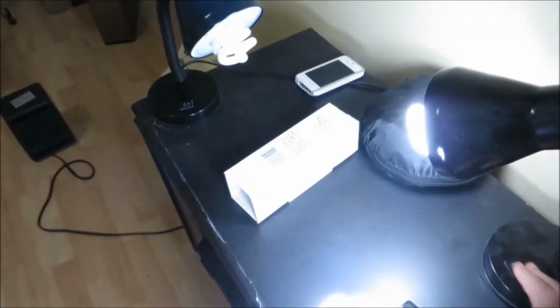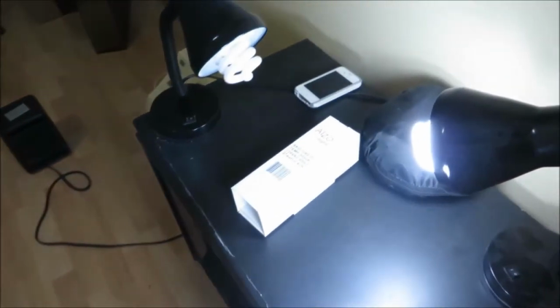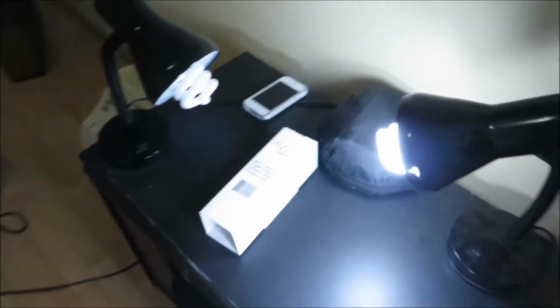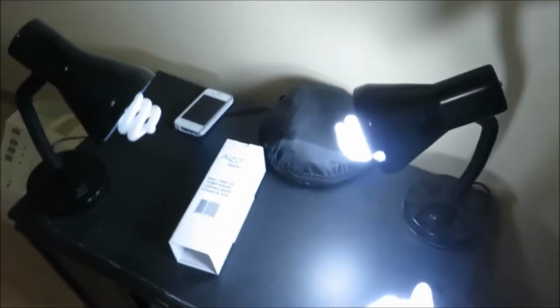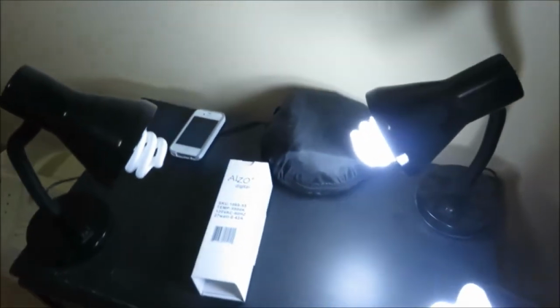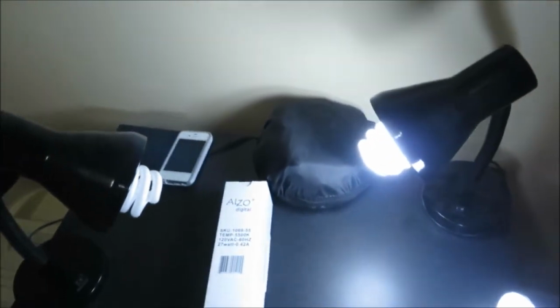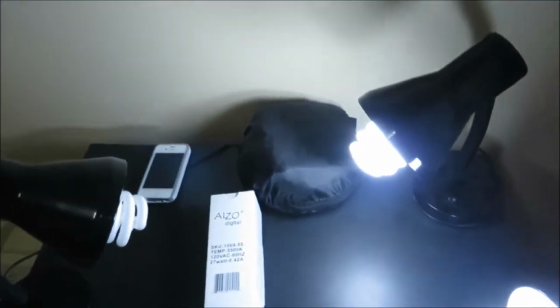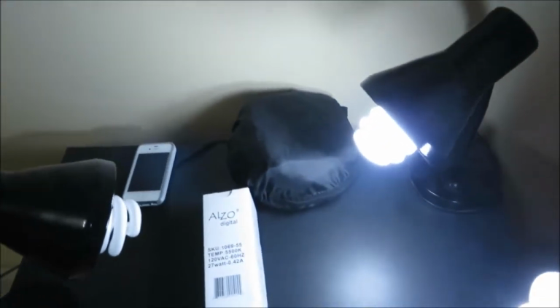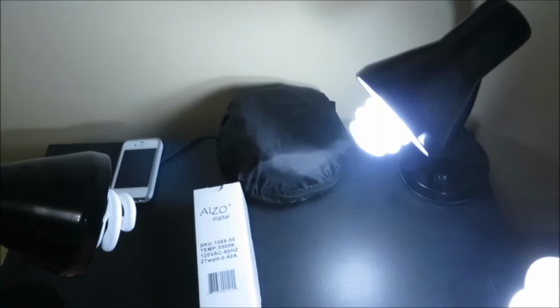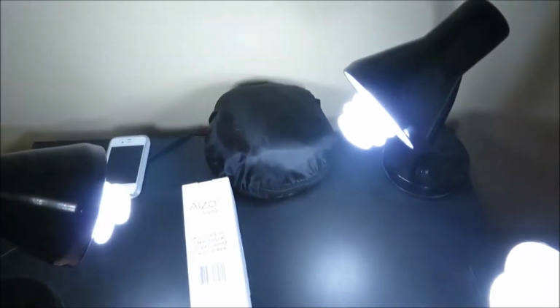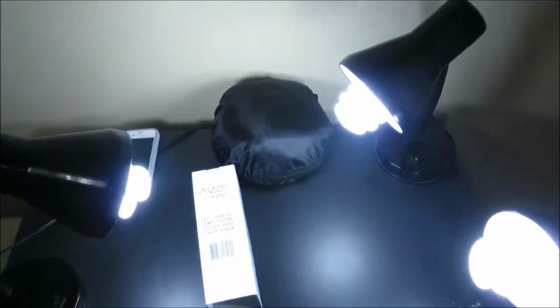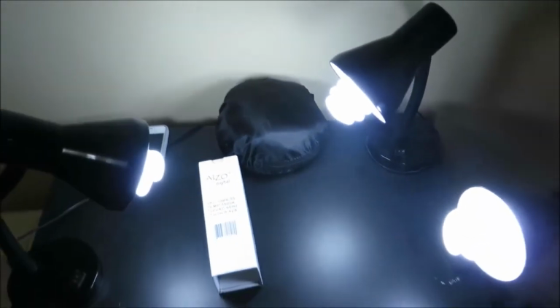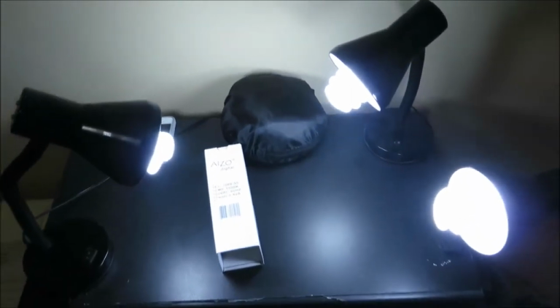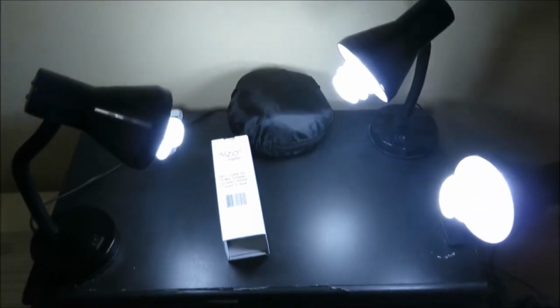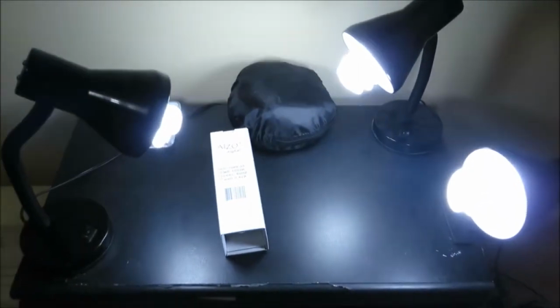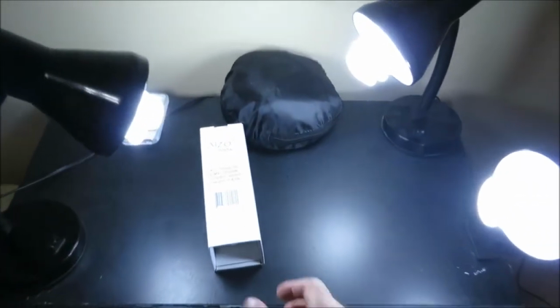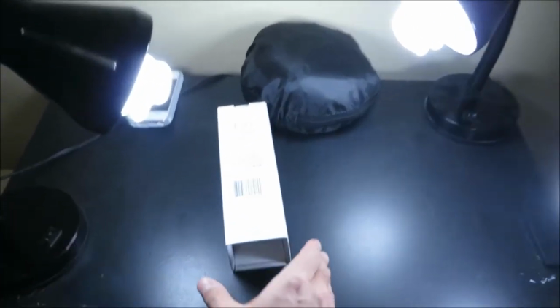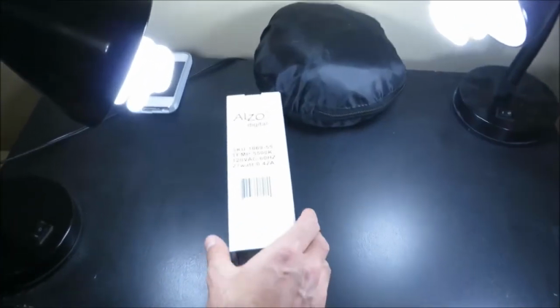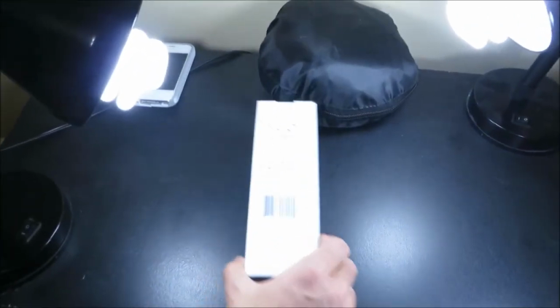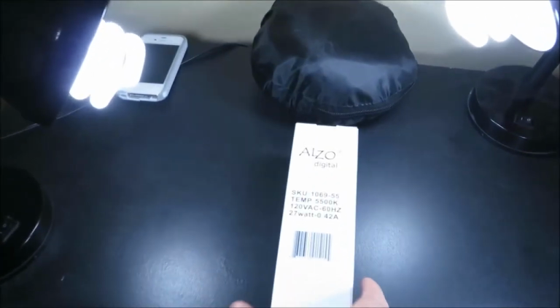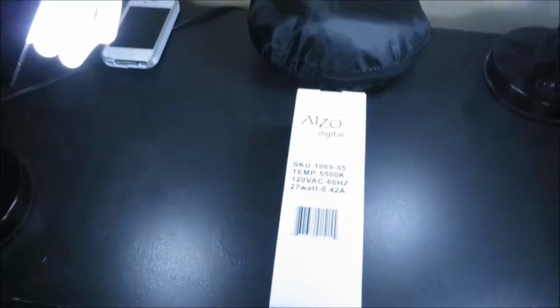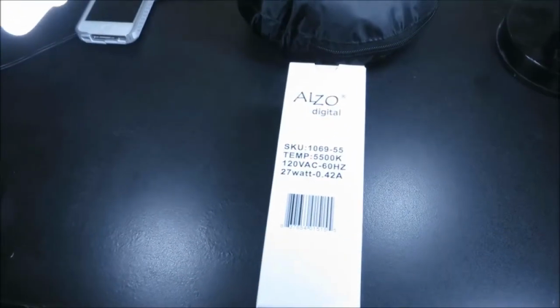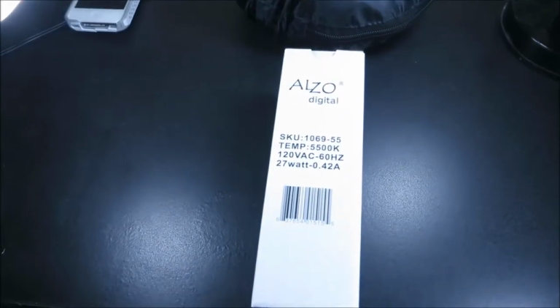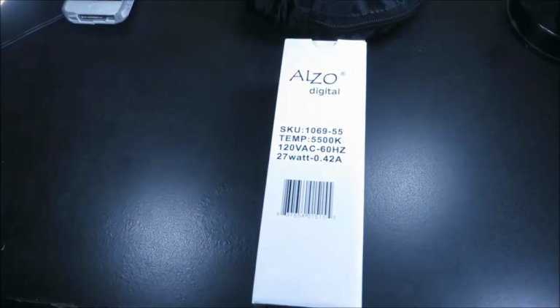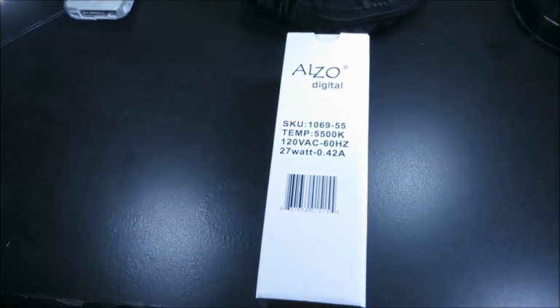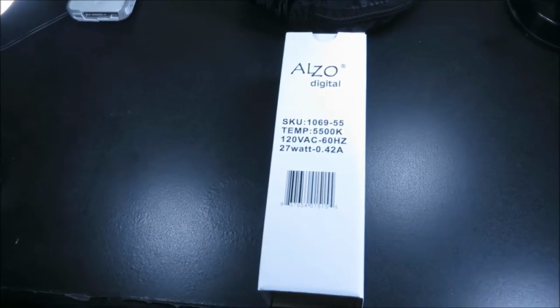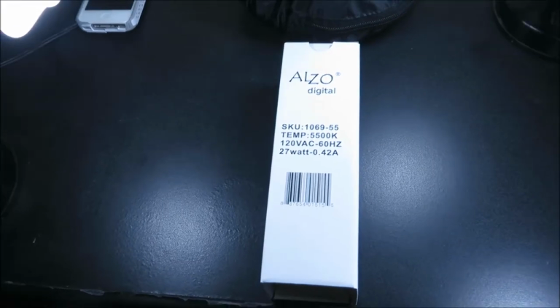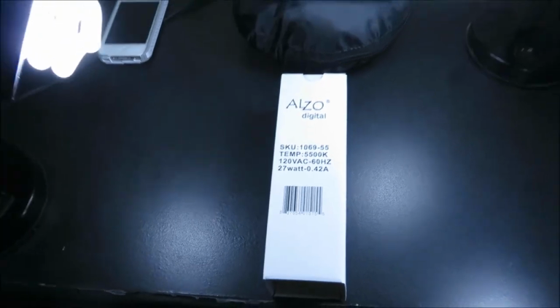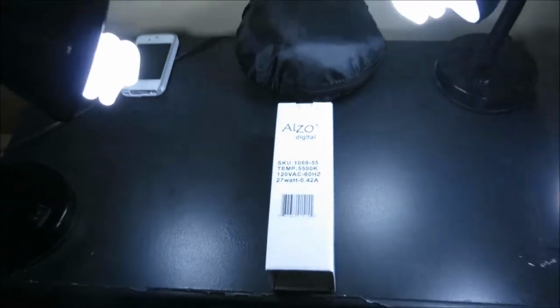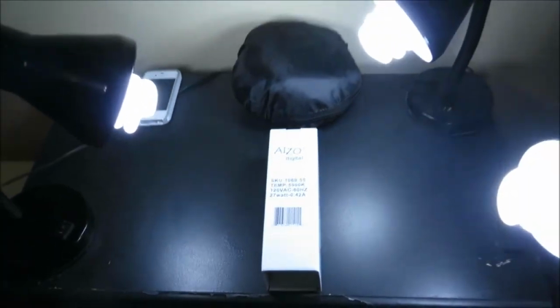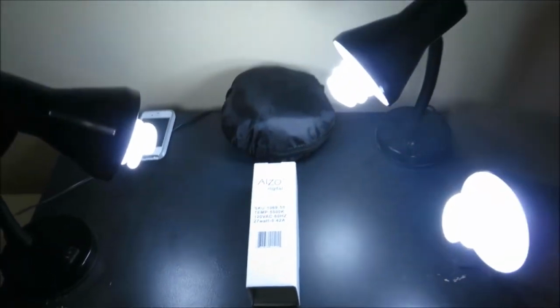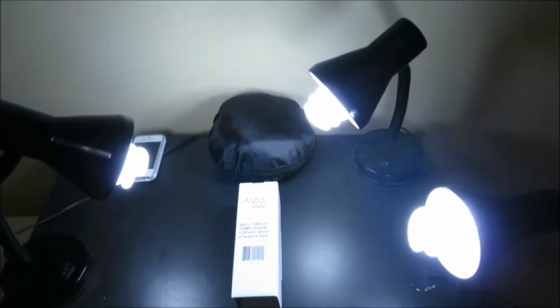I found that these were probably the best bang for my buck. I mean, I went to other places and they wanted like 15 bucks for a light bulb. I thought that was kind of ridiculous.